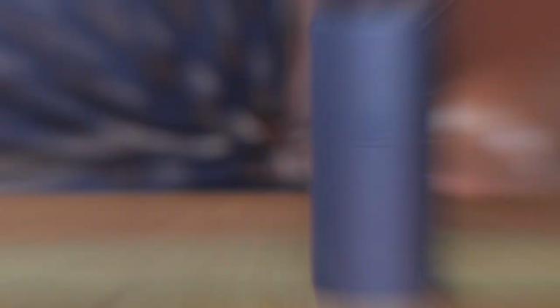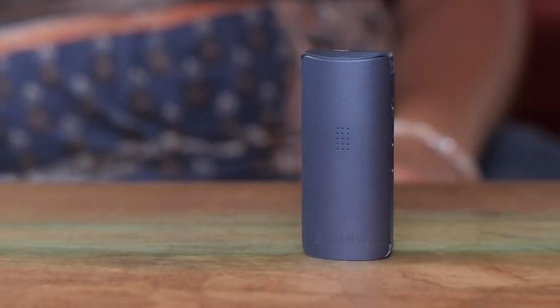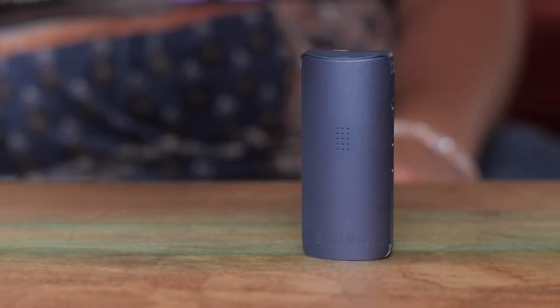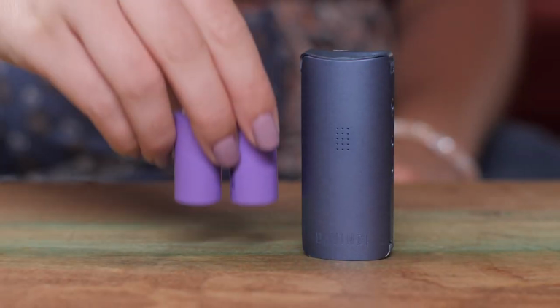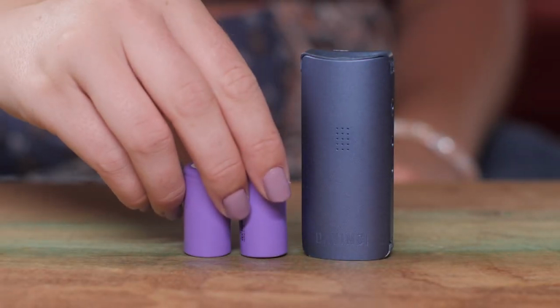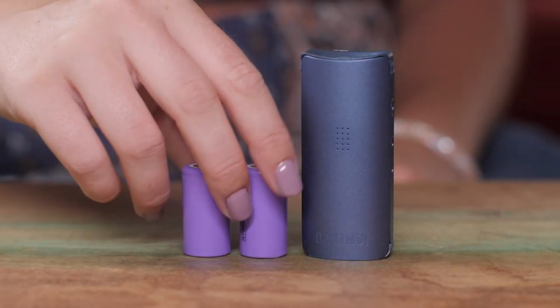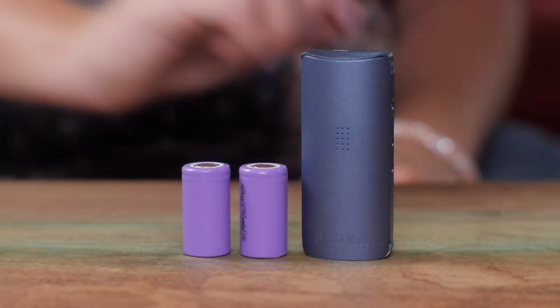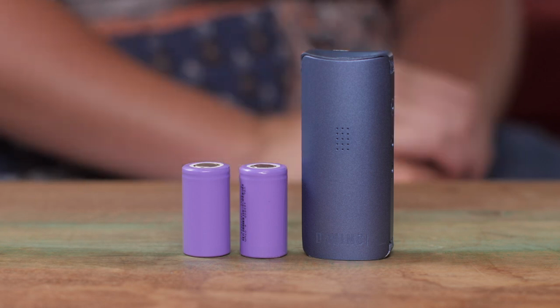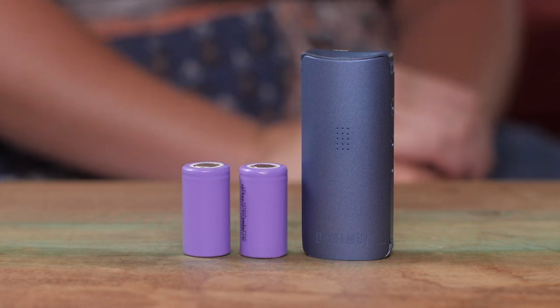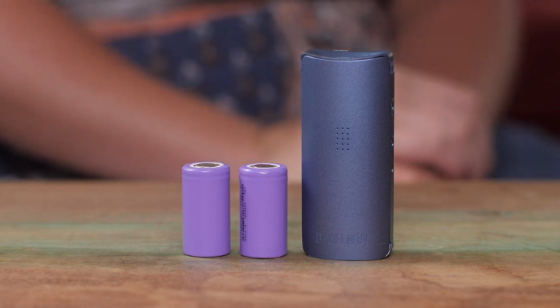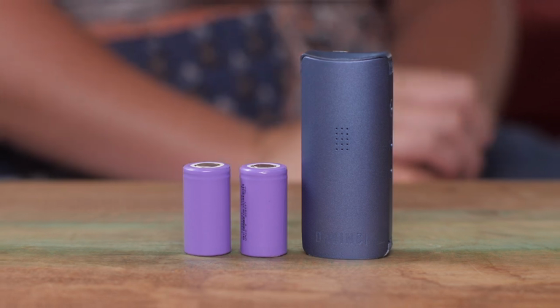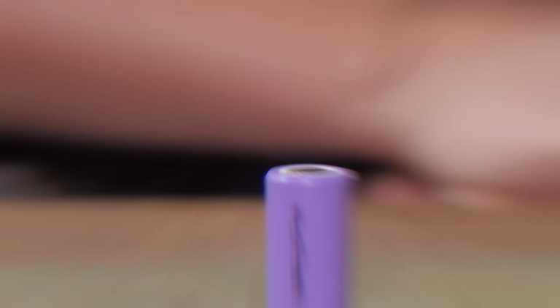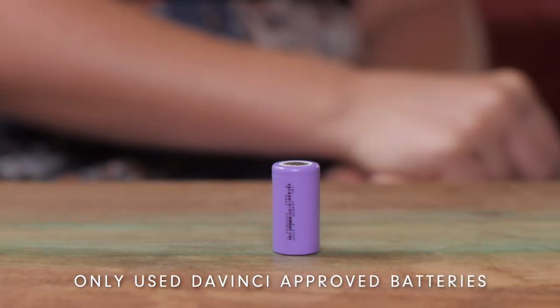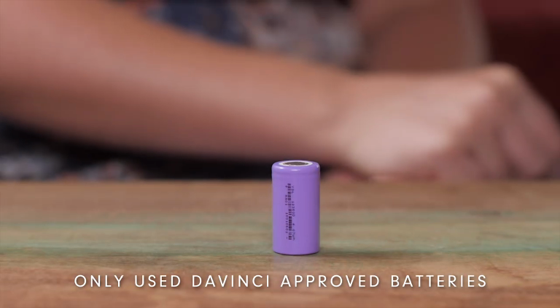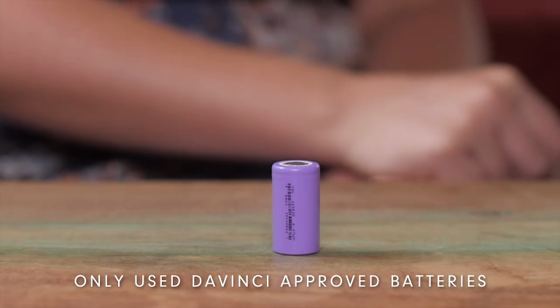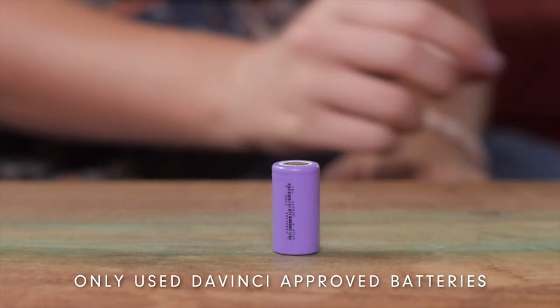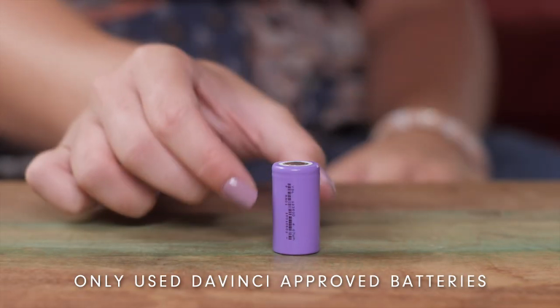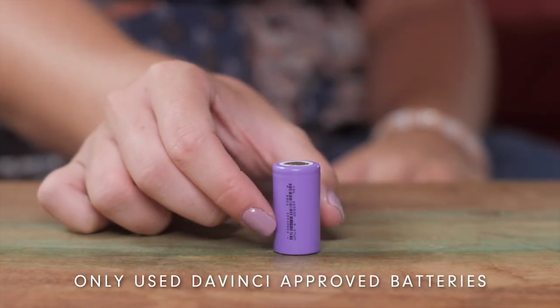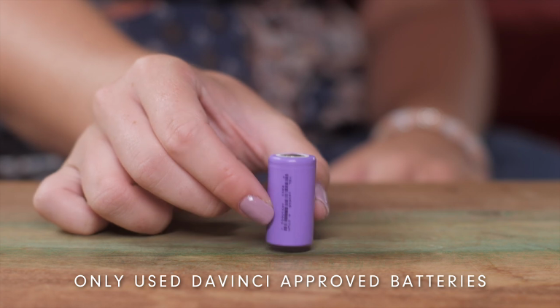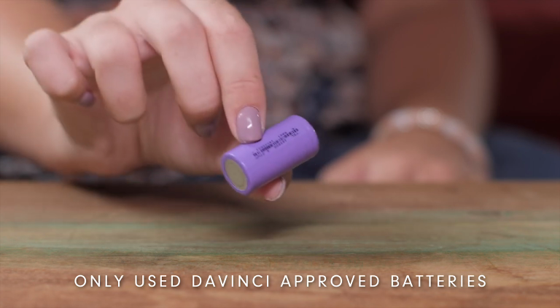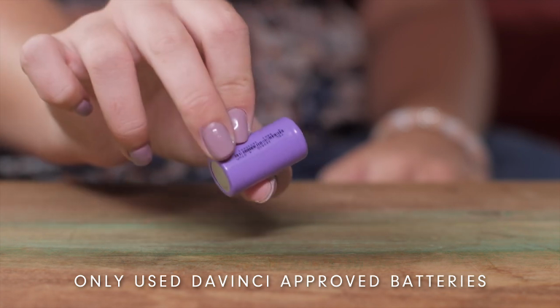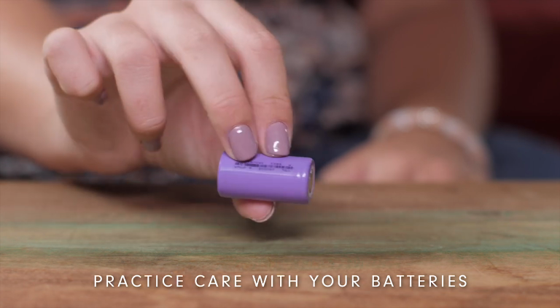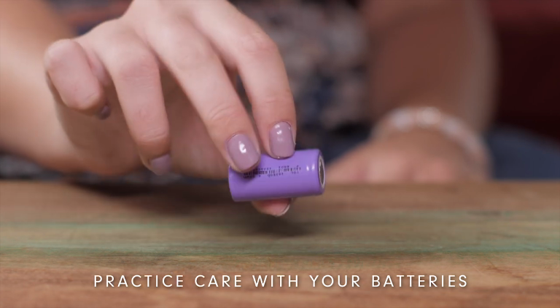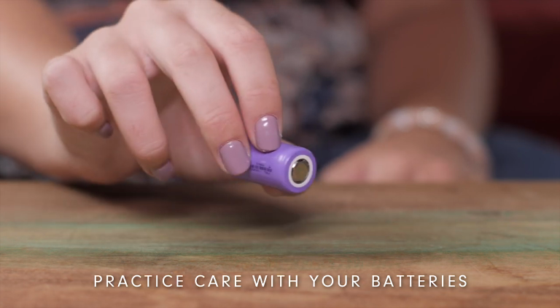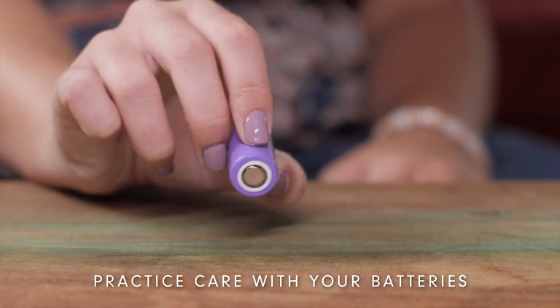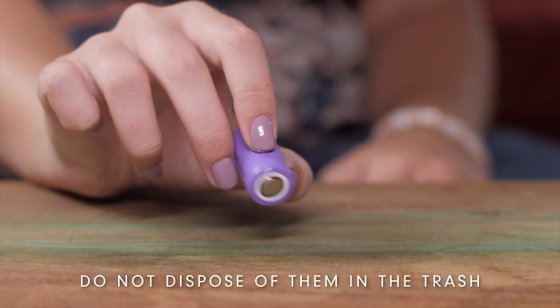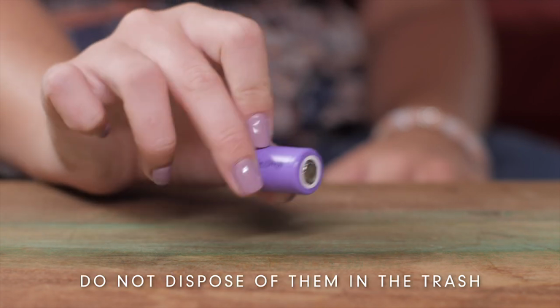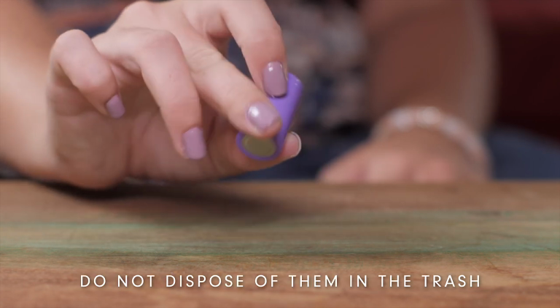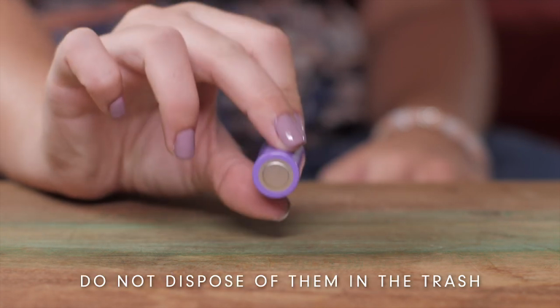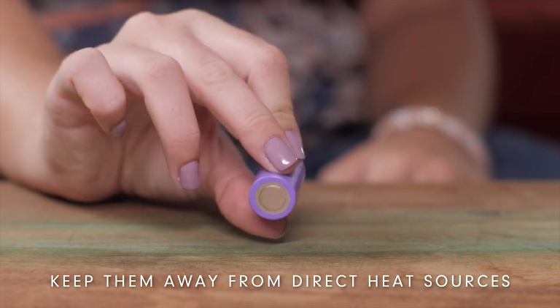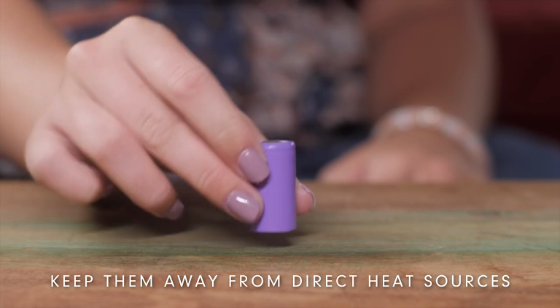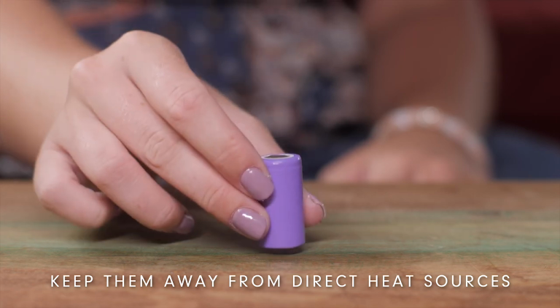We recommend having at least two batteries with you at all times in order to avoid running out of charge. As with any device, we recommend that you only use DaVinci approved batteries. Practice care with your batteries and do not dispose of them in the trash, and keep them away from direct heat sources.